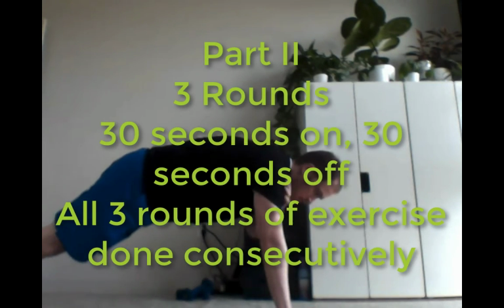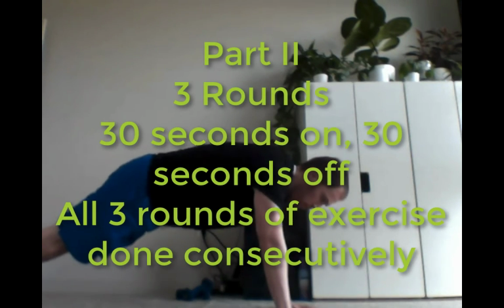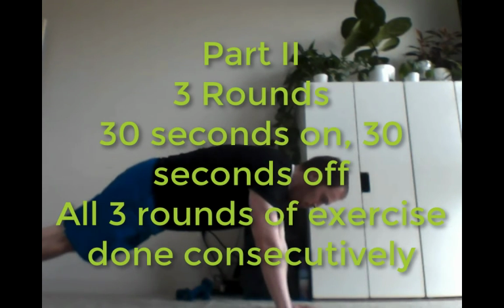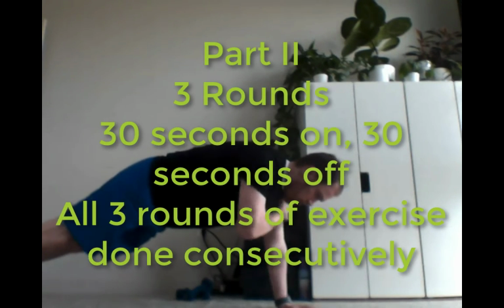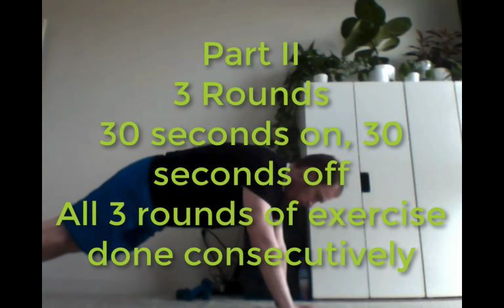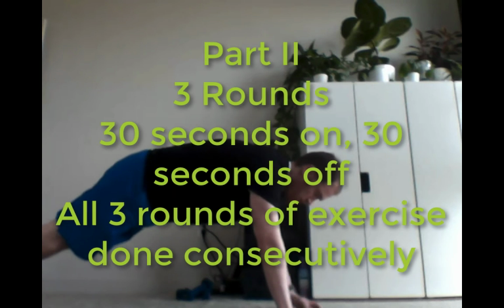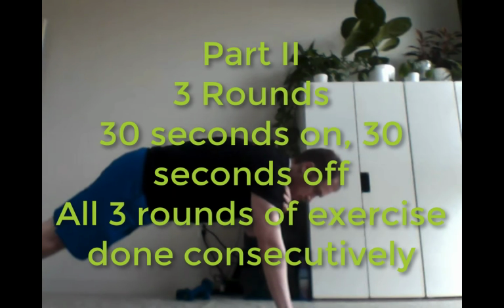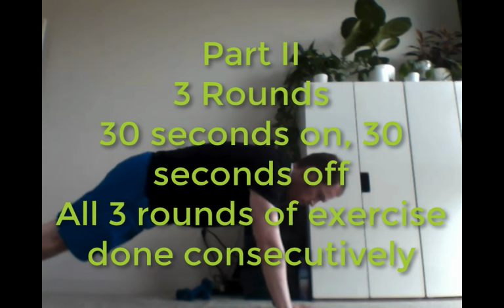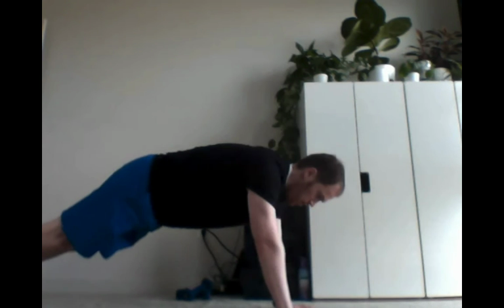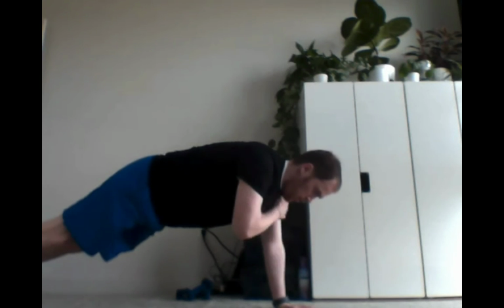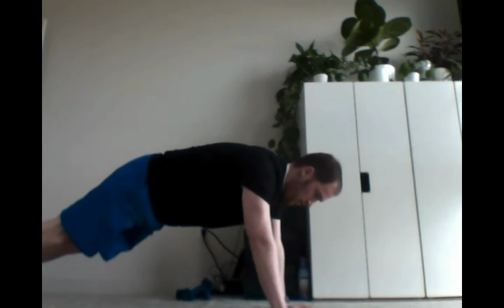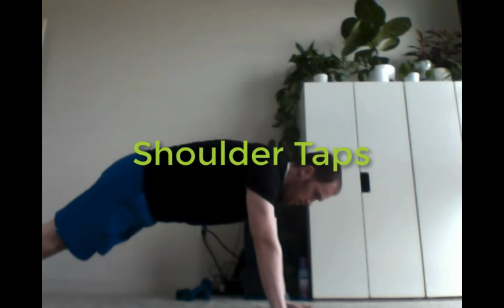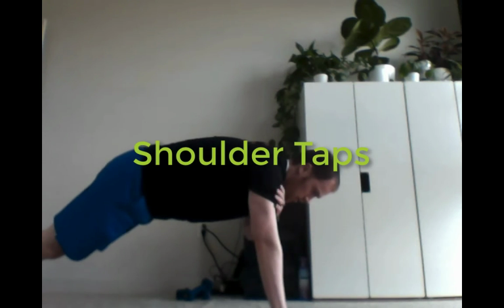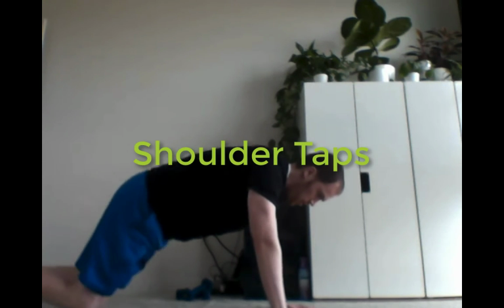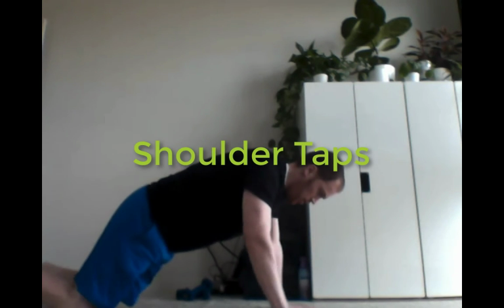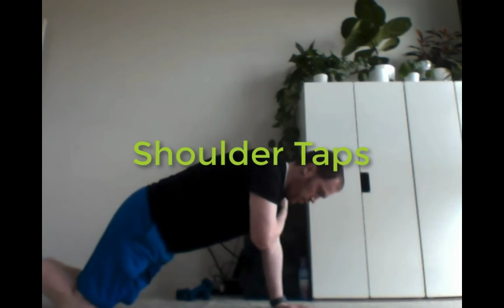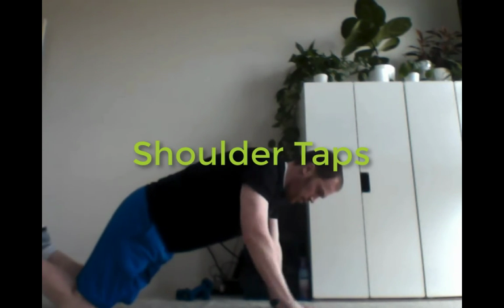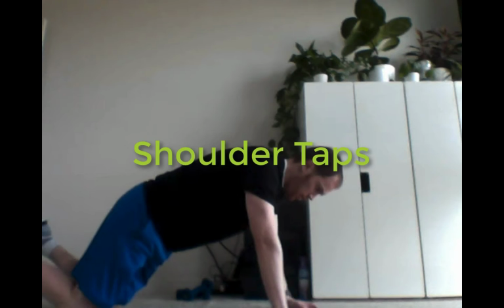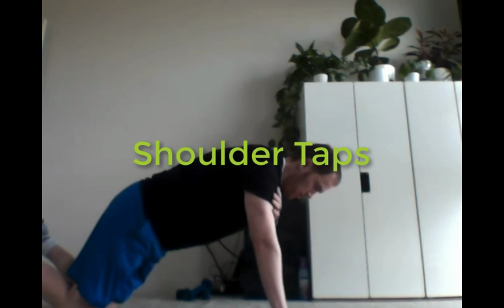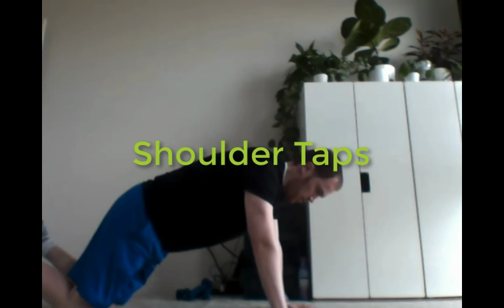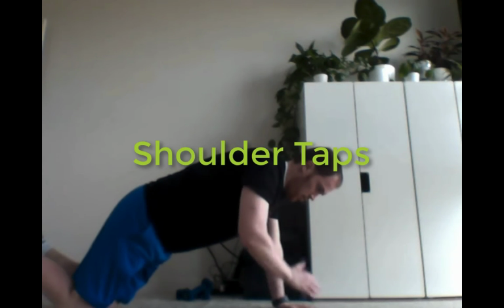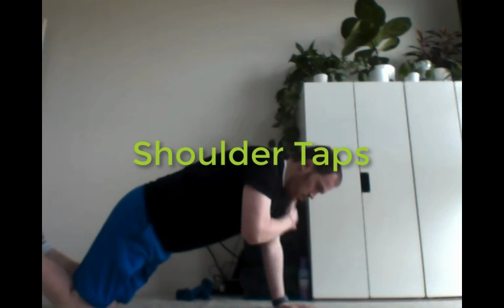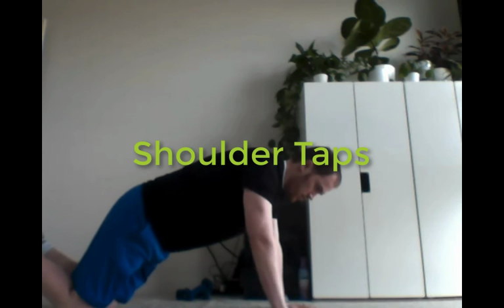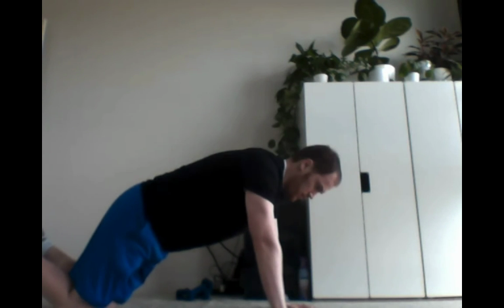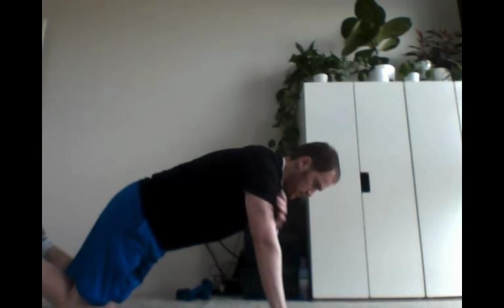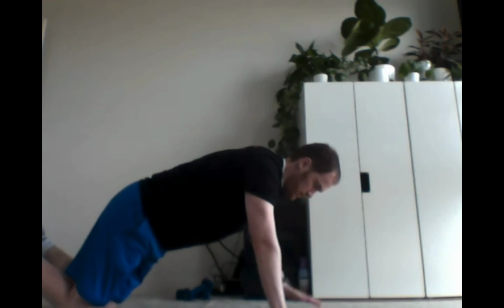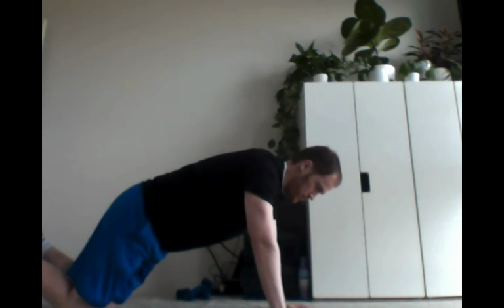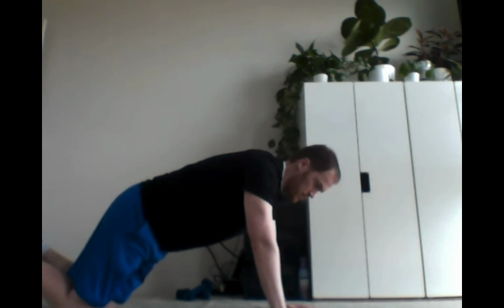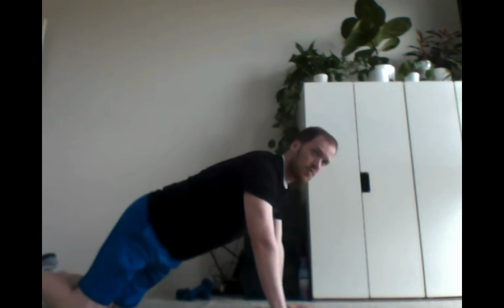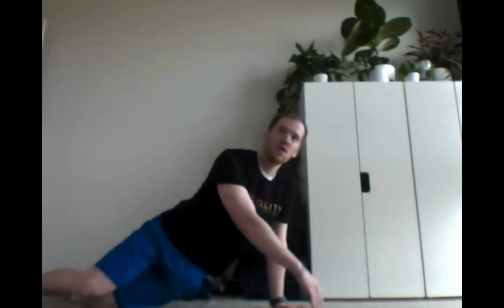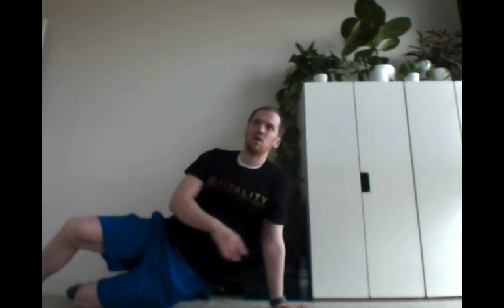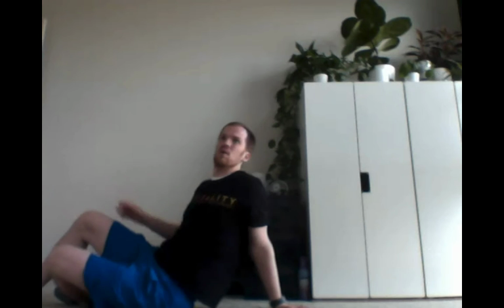Part two, you're going to start with shoulder taps, which you can do from your feet. What I'm trying to do is tap my shoulders. You can also do it from your knees. If you want to add challenge, the idea is to go a little bit slower.